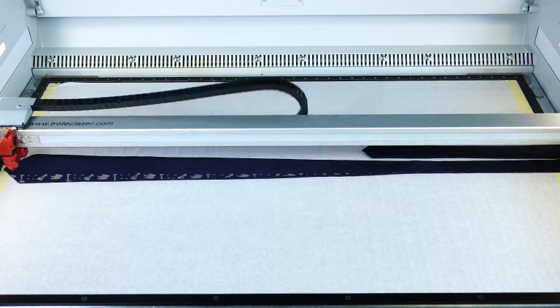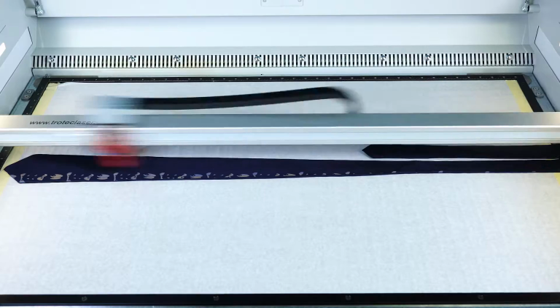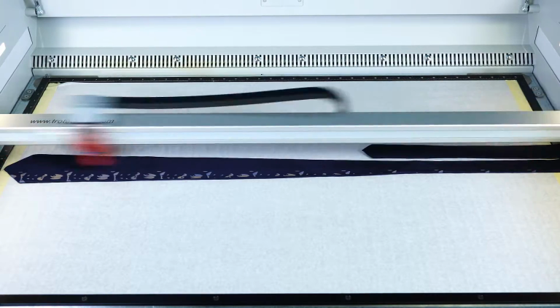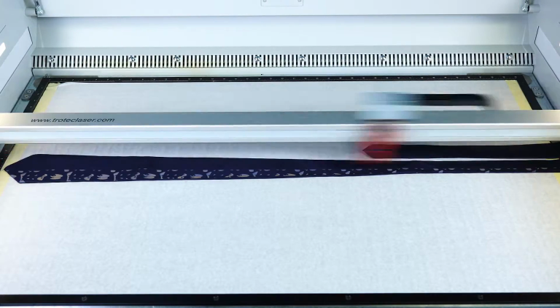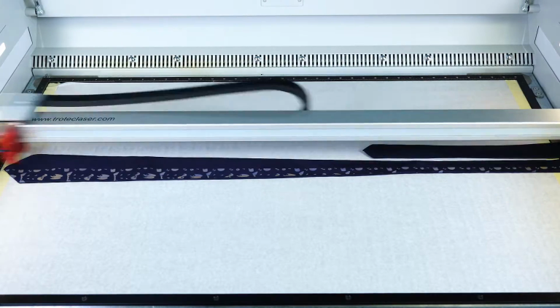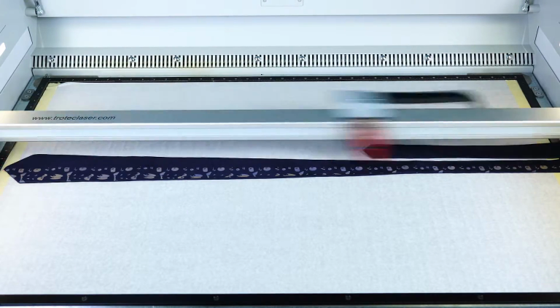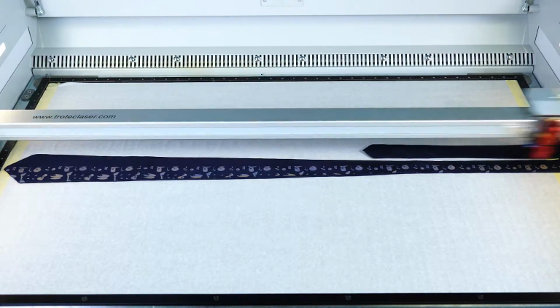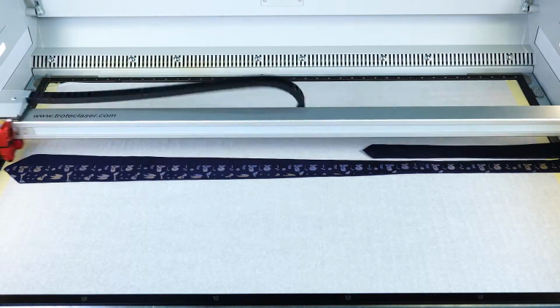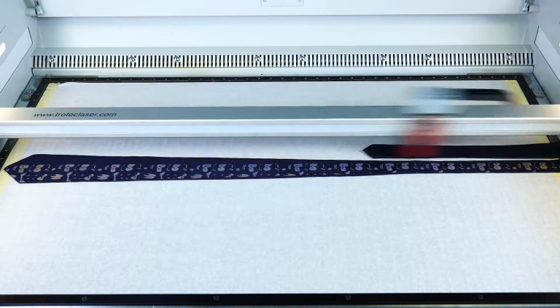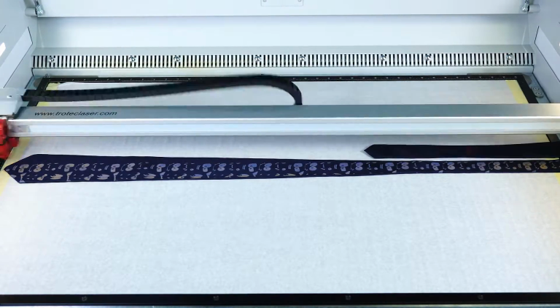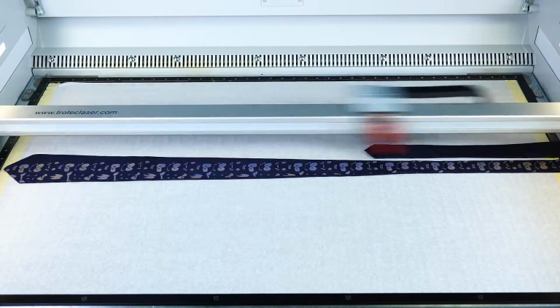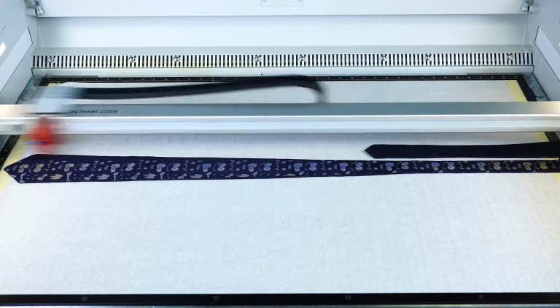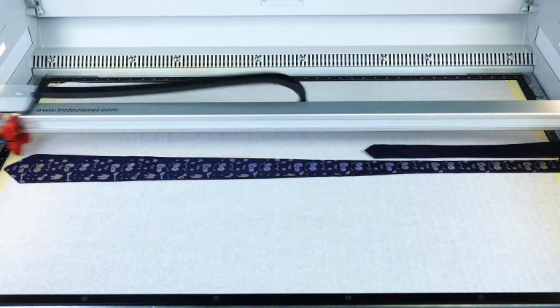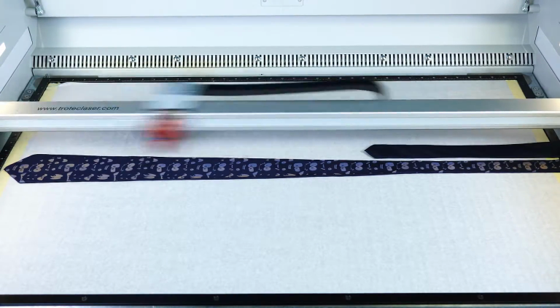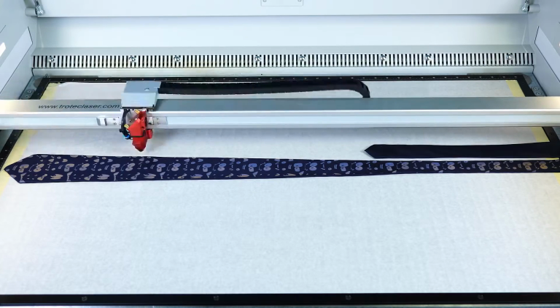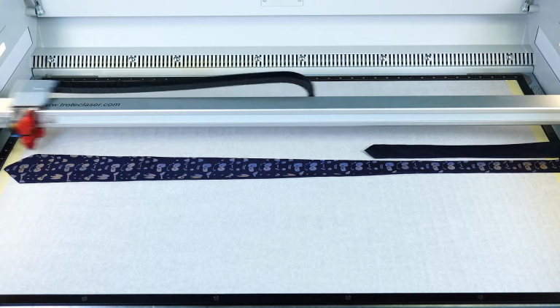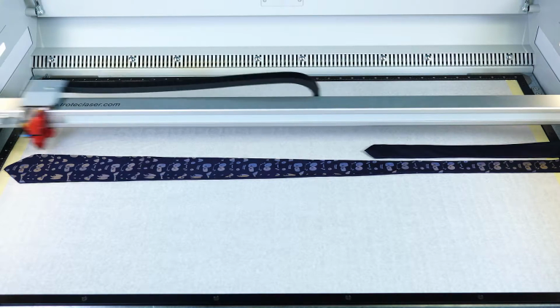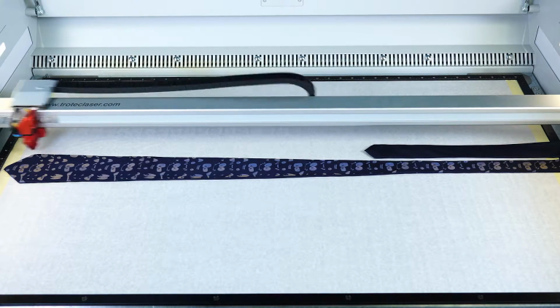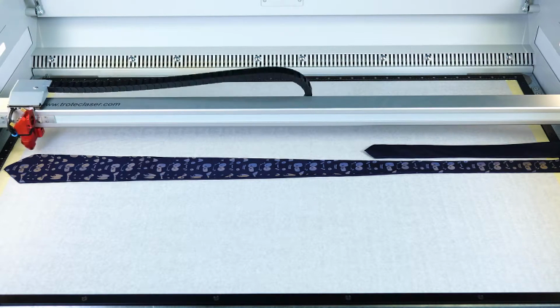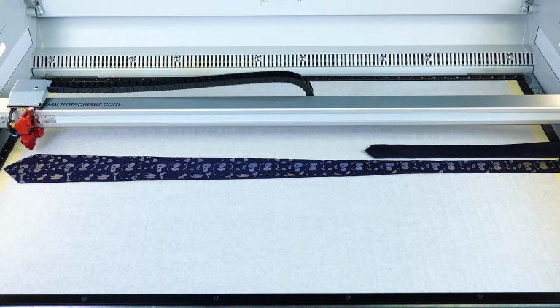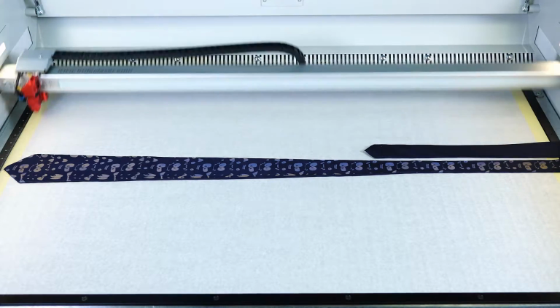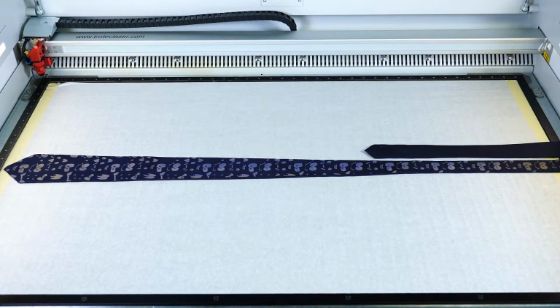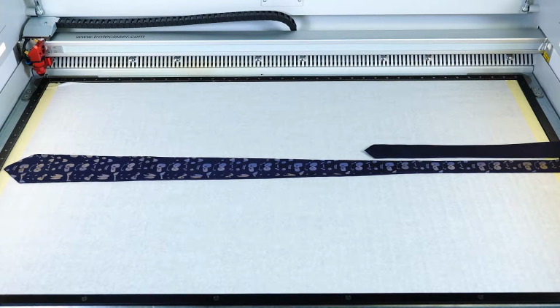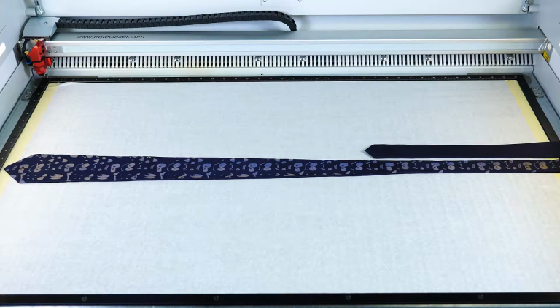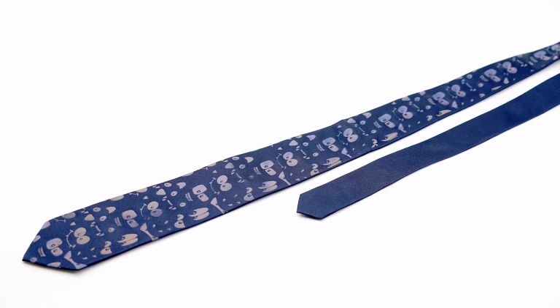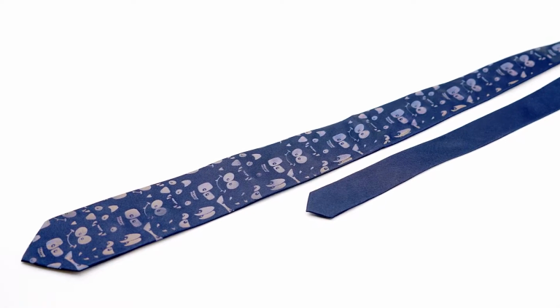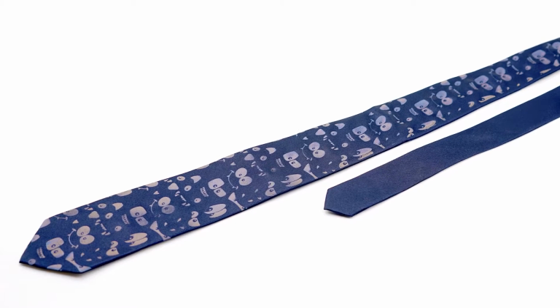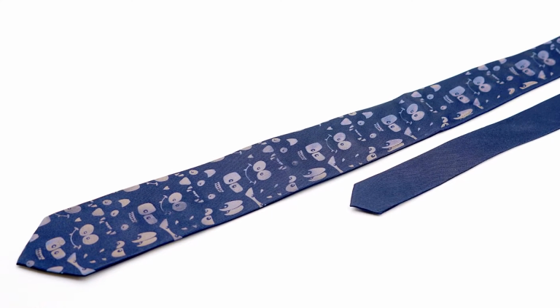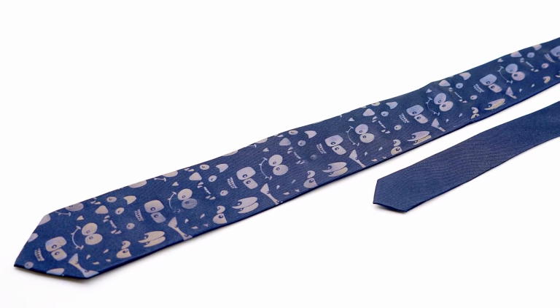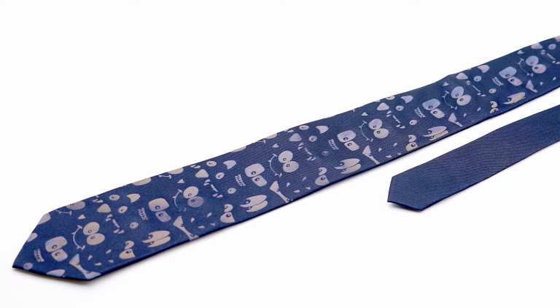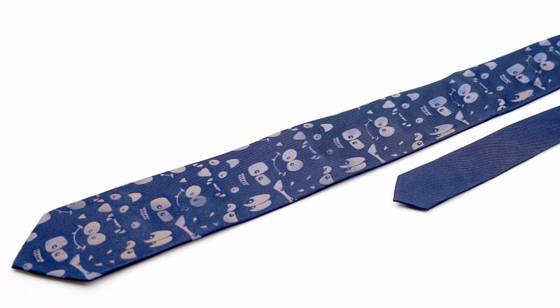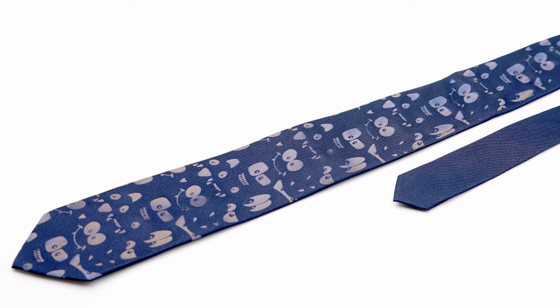Now I'm going to process this file onto the navy blue colored silk necktie using the newly discovered laser parameters. It came out great — very encouraging results.